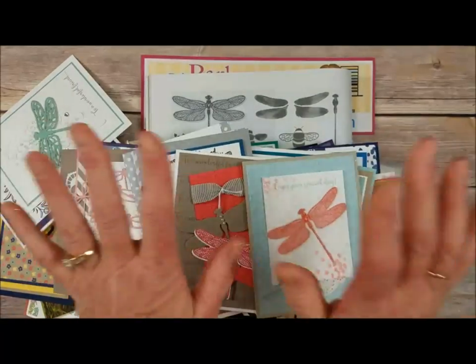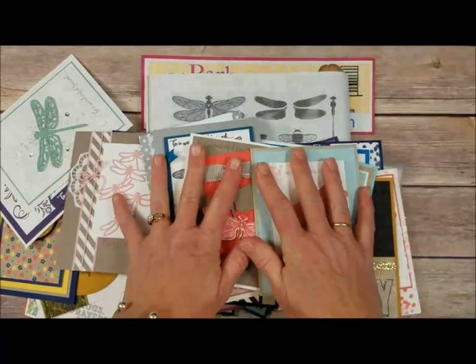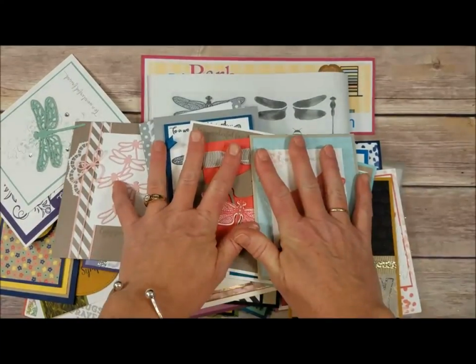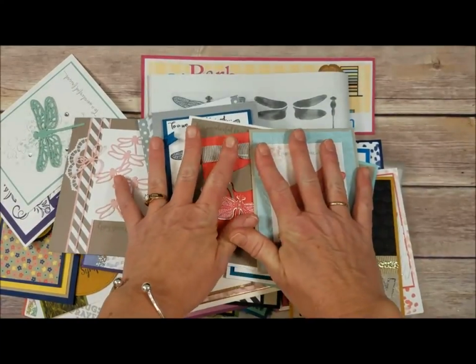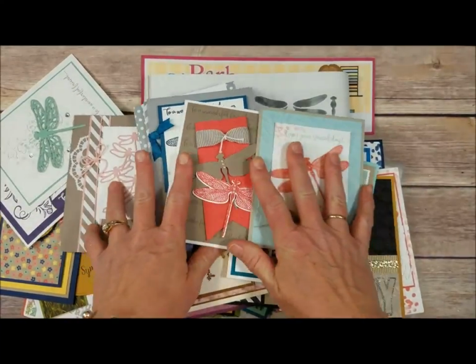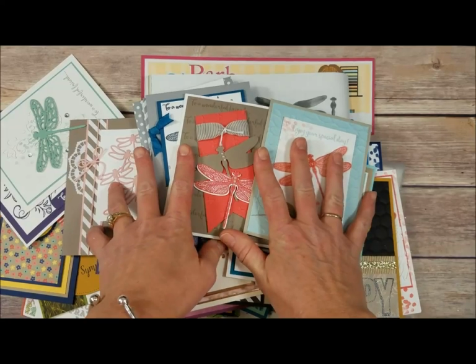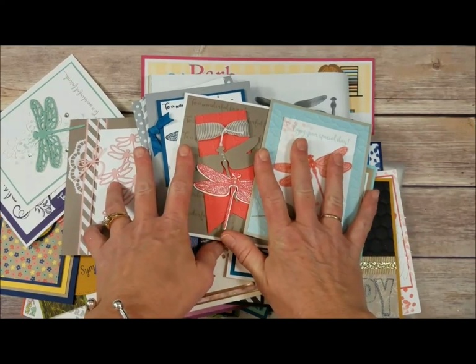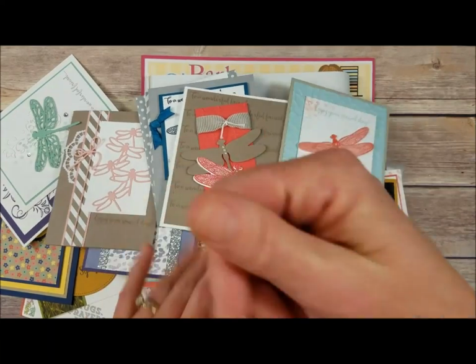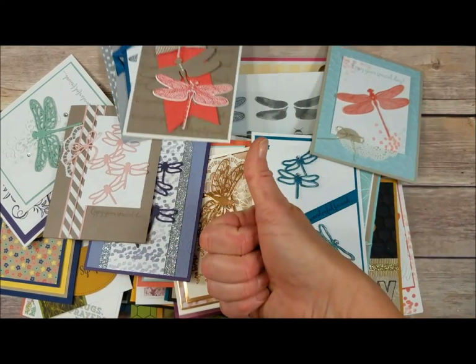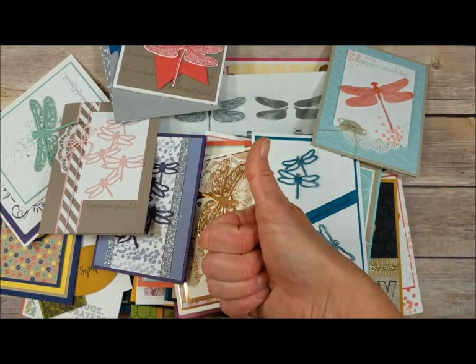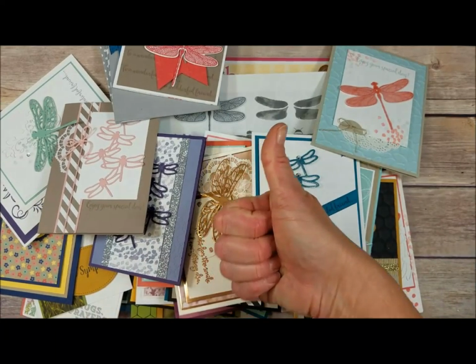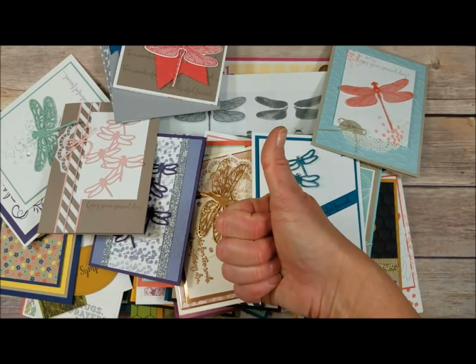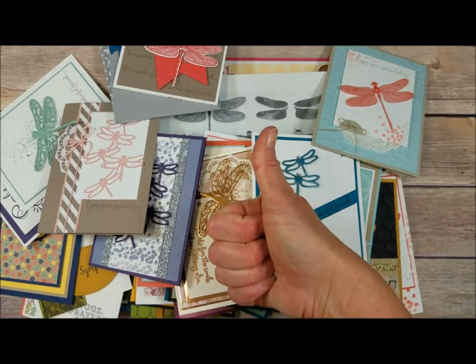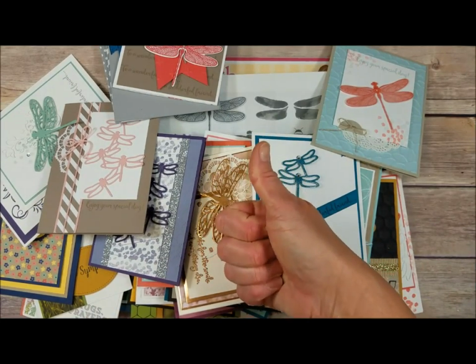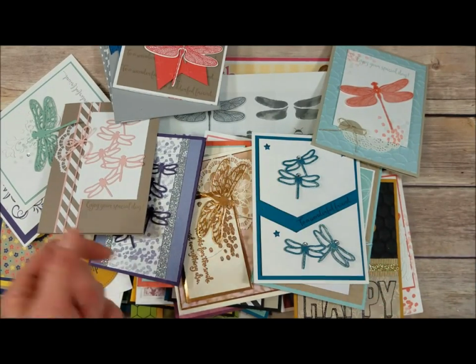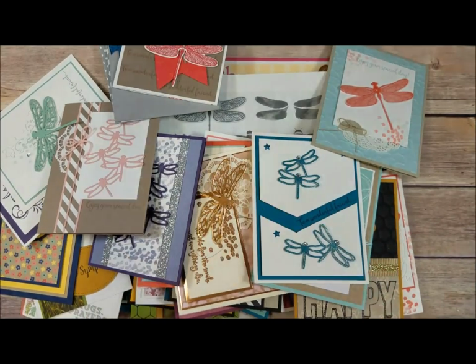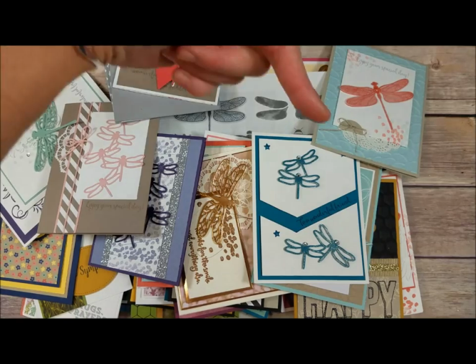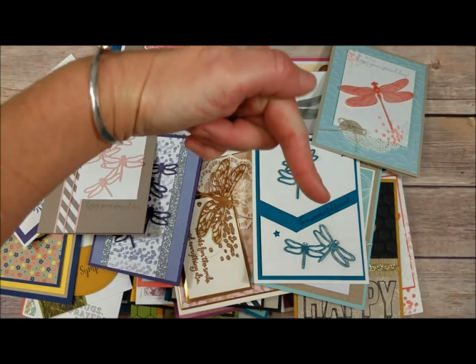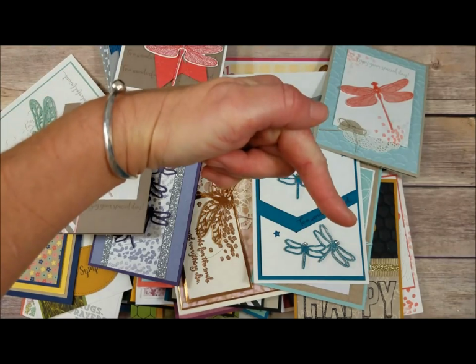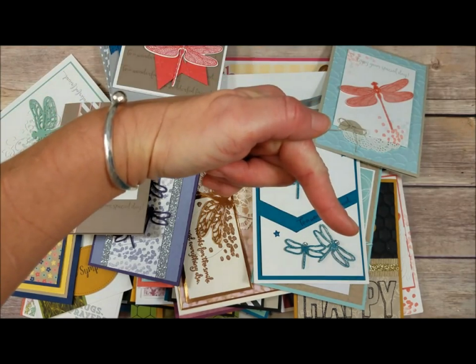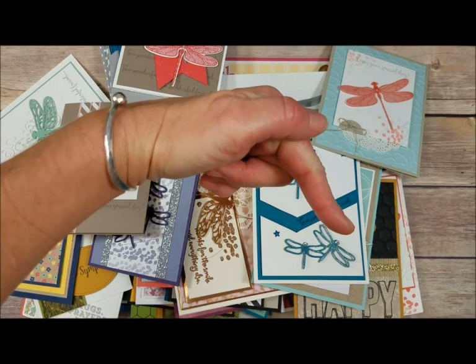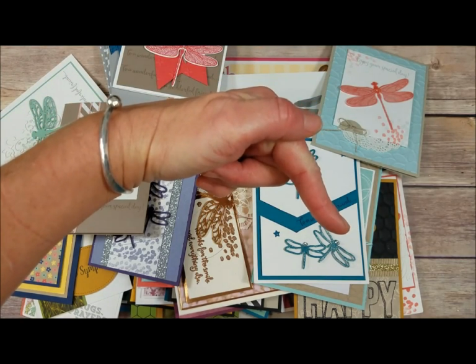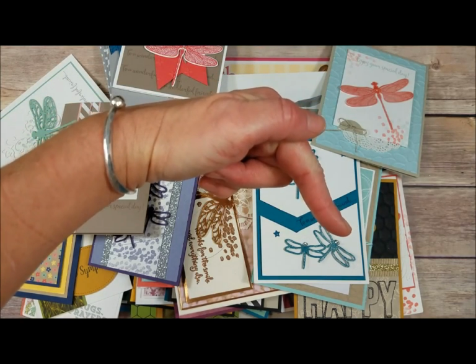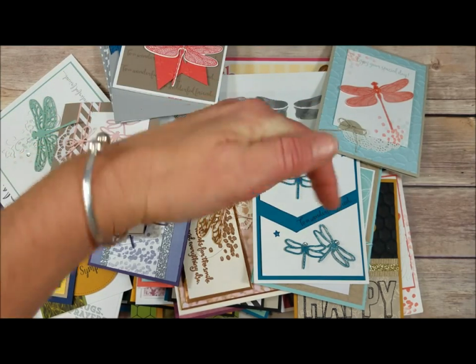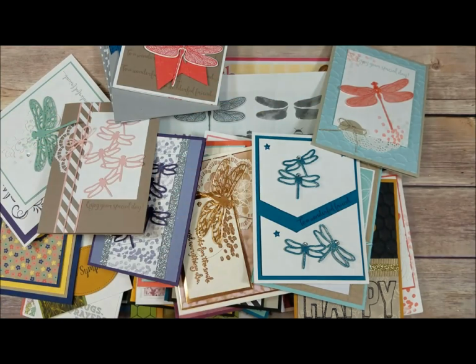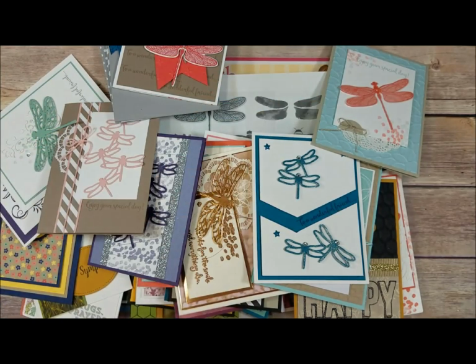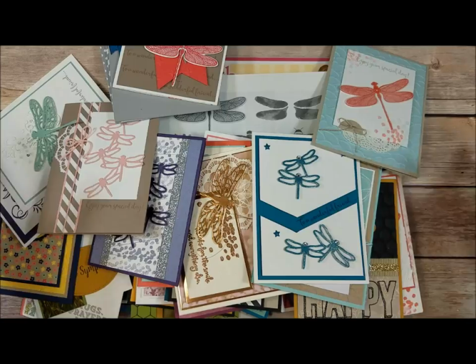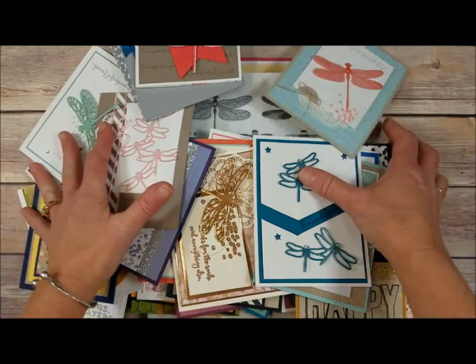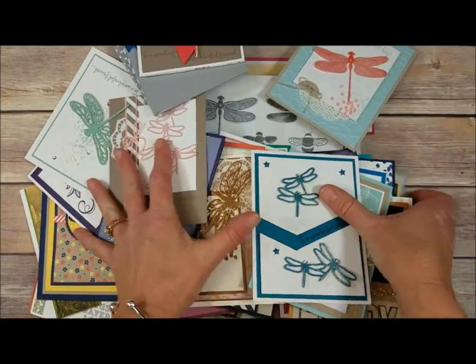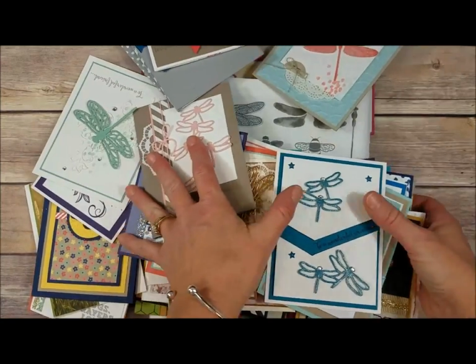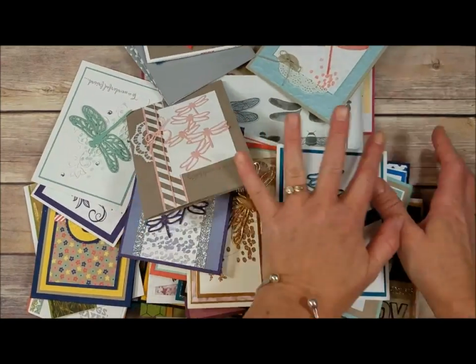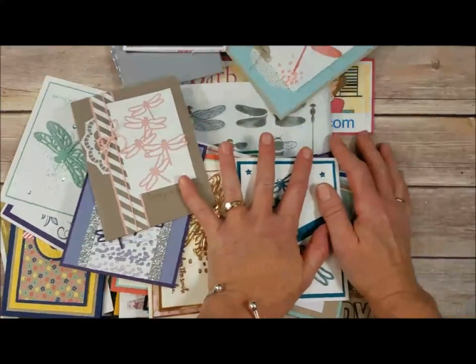If you like what I'm going to be showing you today with all these awesome cards, give this video a thumbs up — I always appreciate that. You can always subscribe to my channel with the little button down here in the corner if you want to be notified when I do more videos.